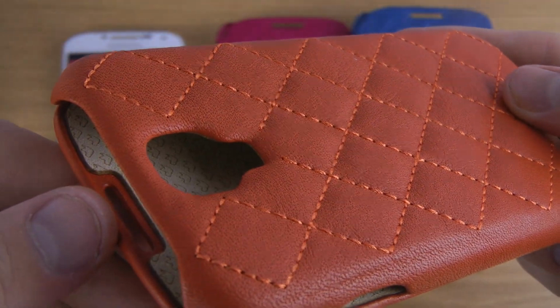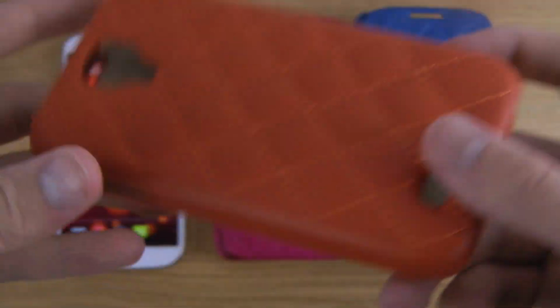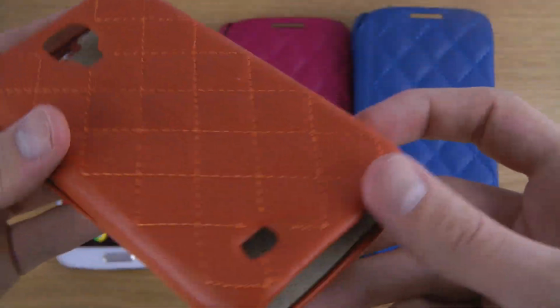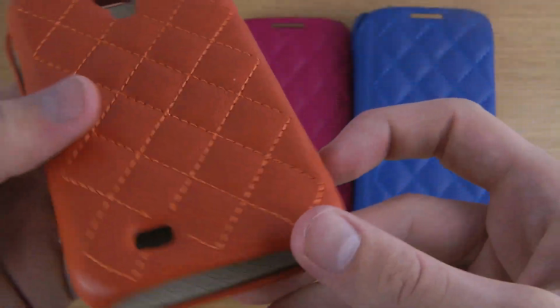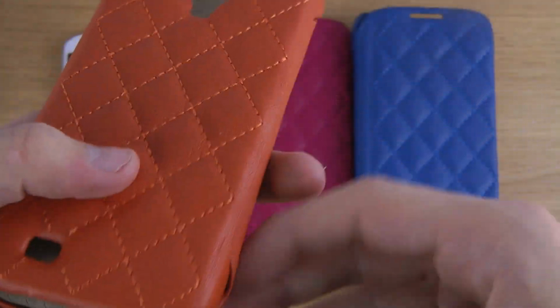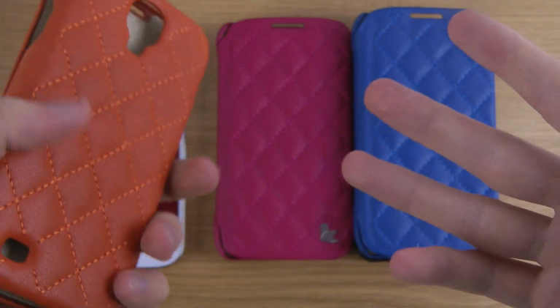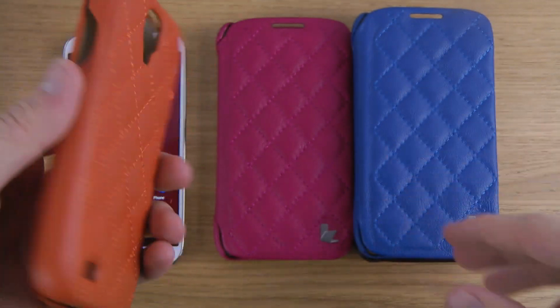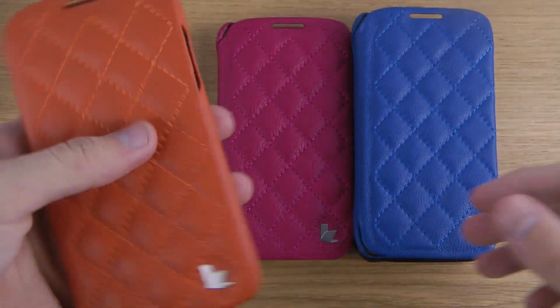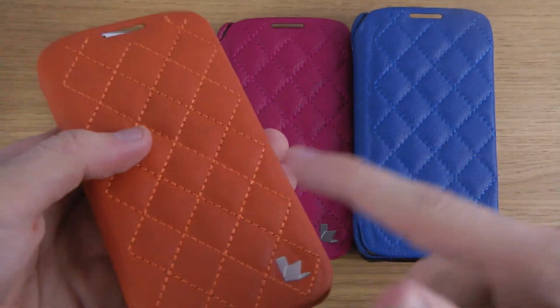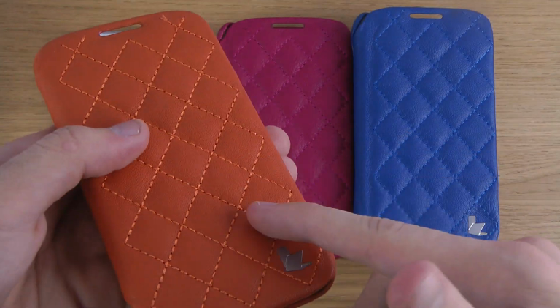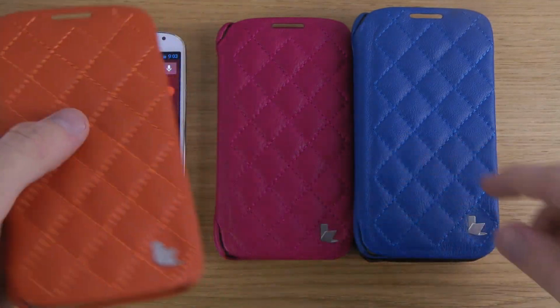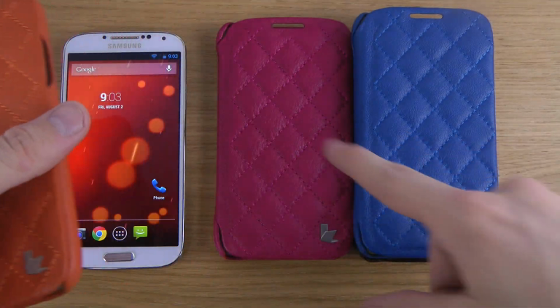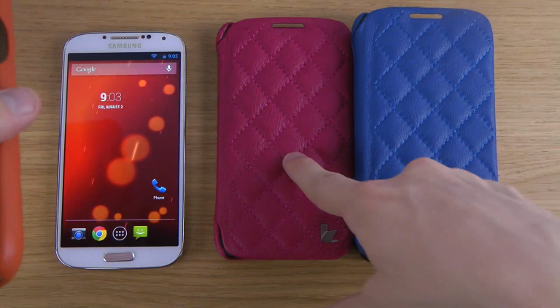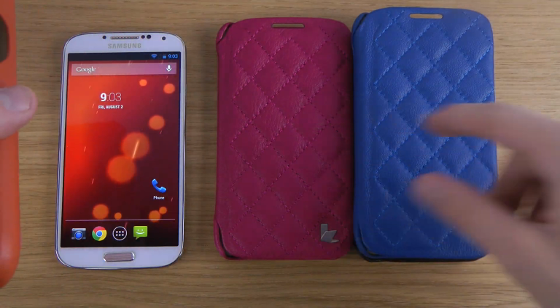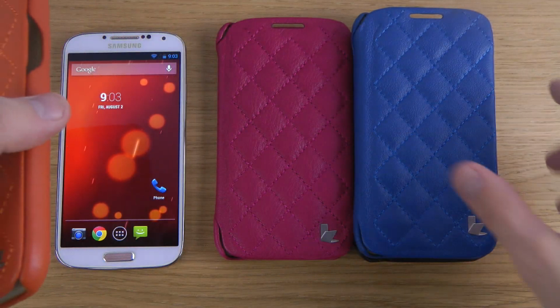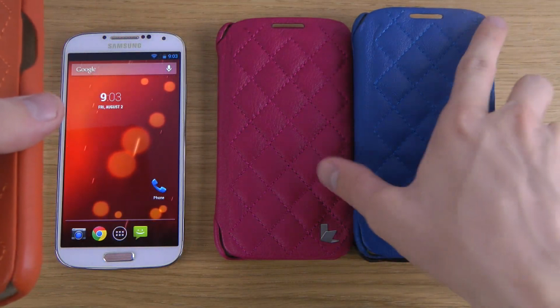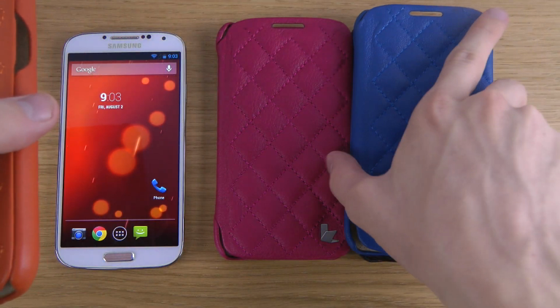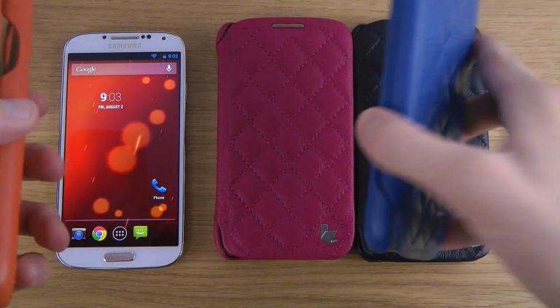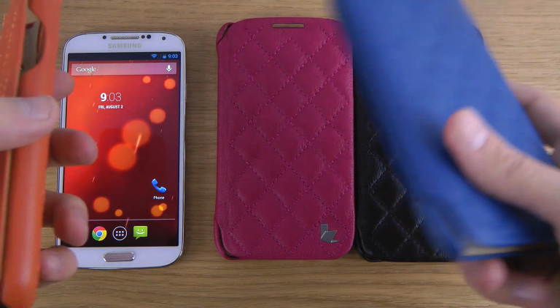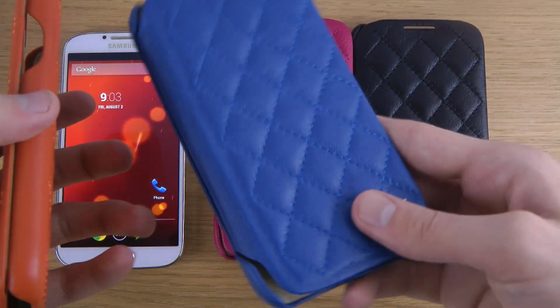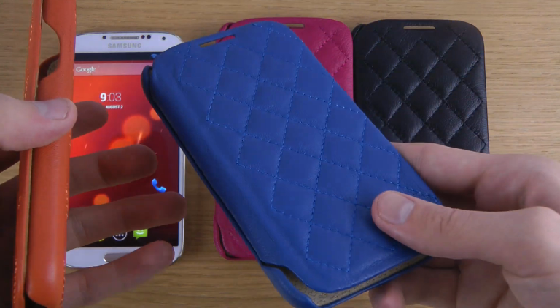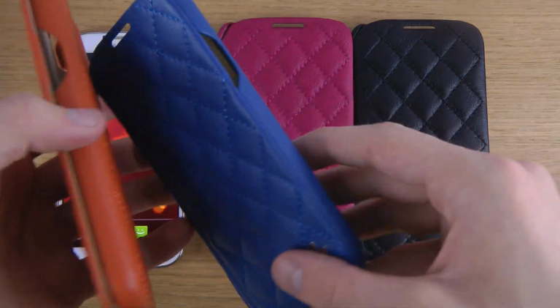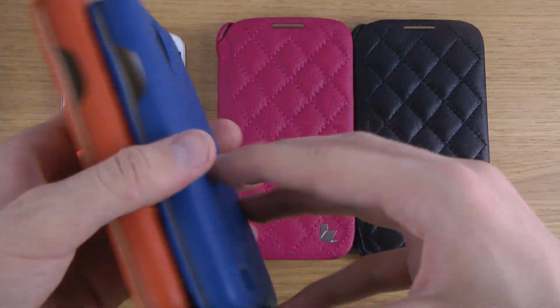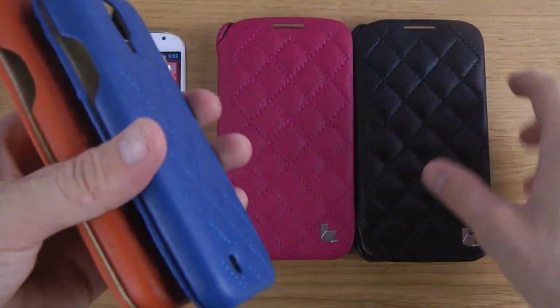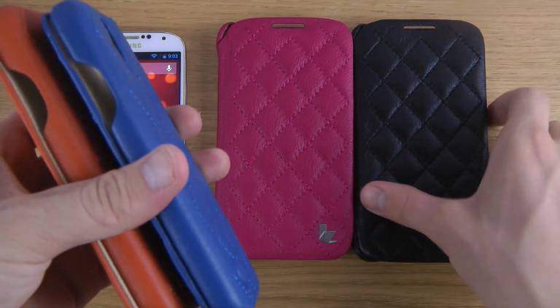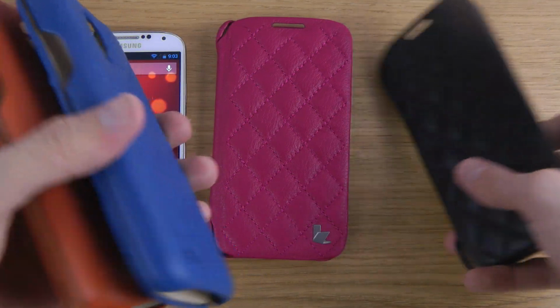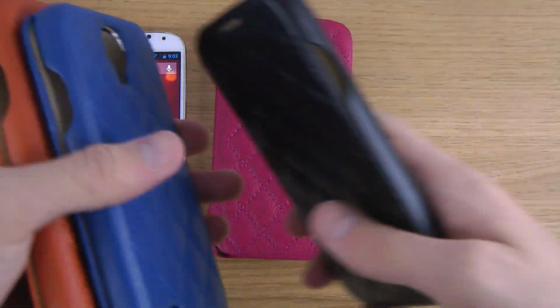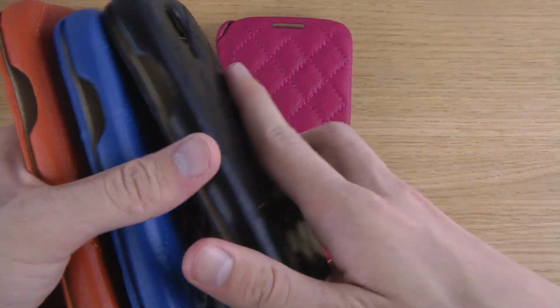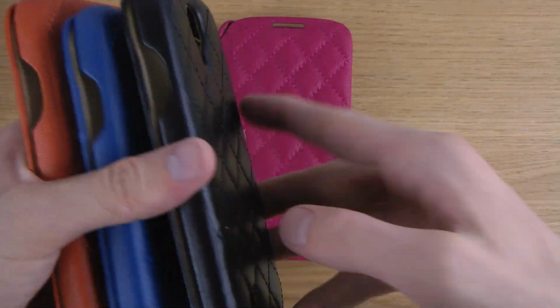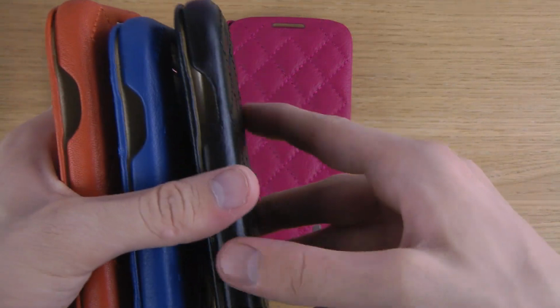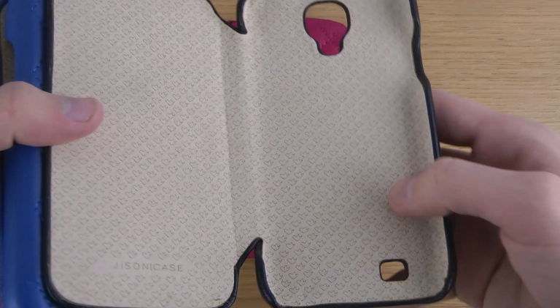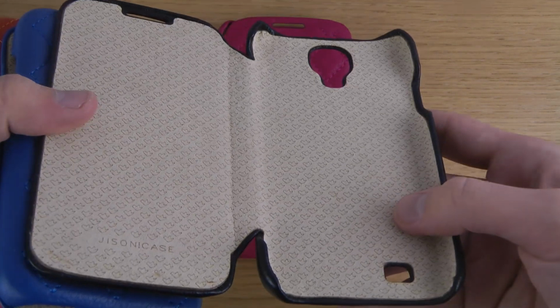You can also see that it comes in different colors. This is the orange edition, this is the rose red edition, this is the blue edition, and then we have a black edition over here.